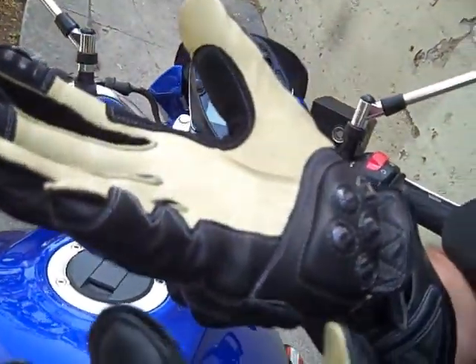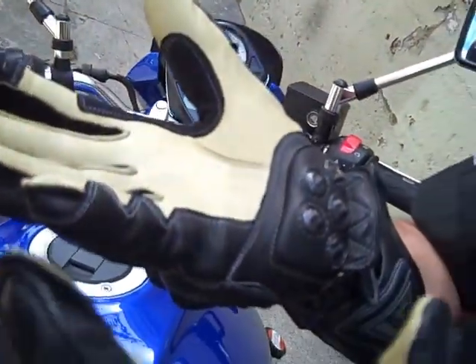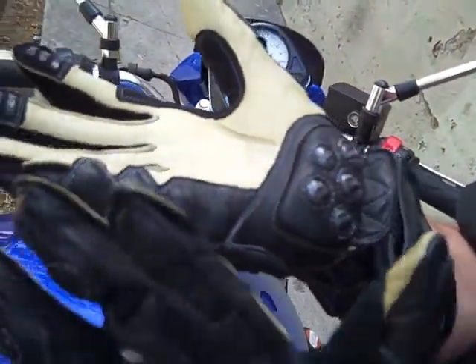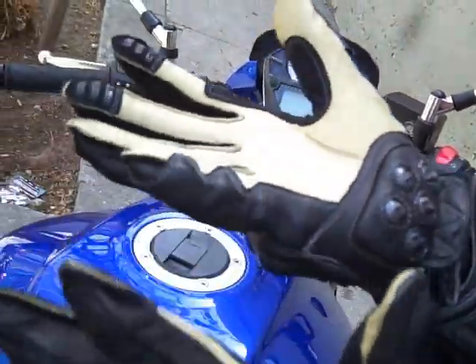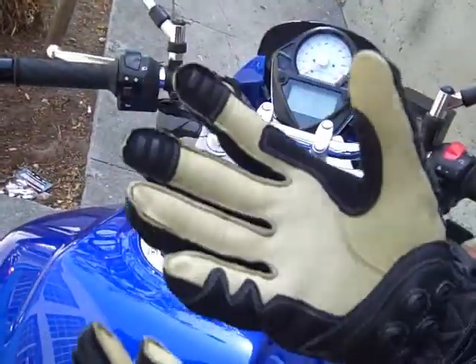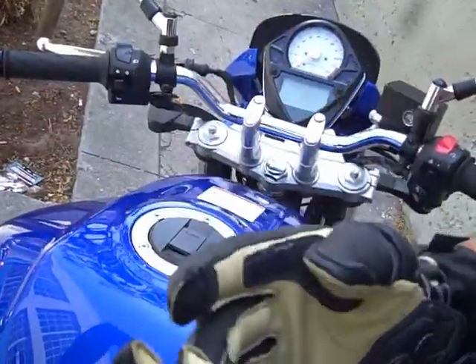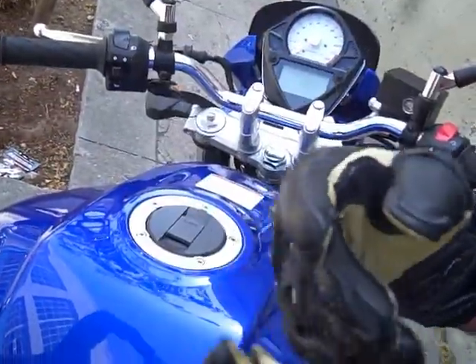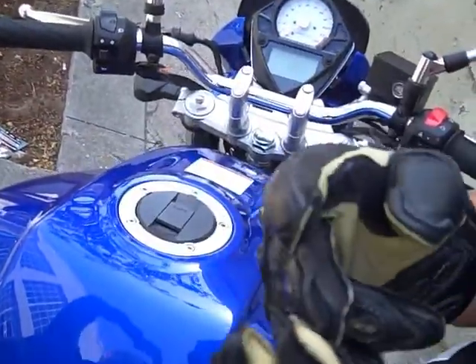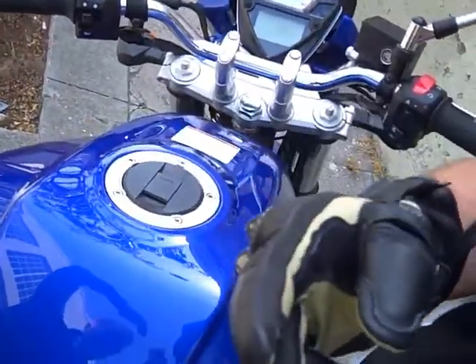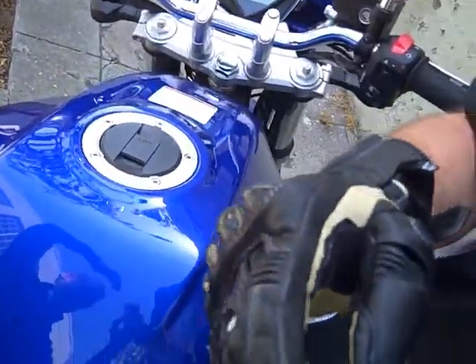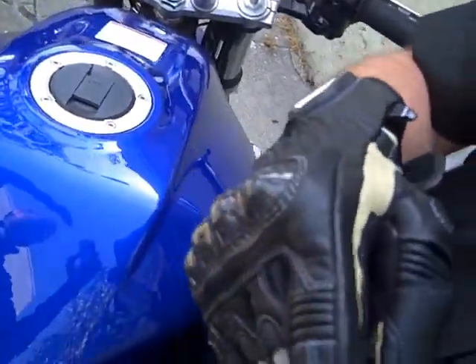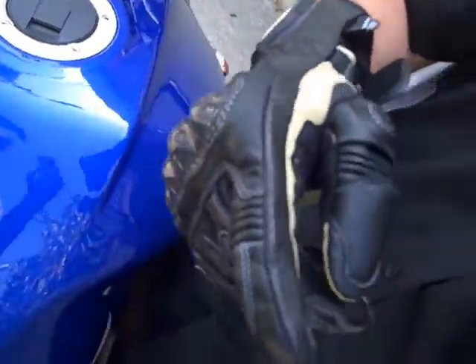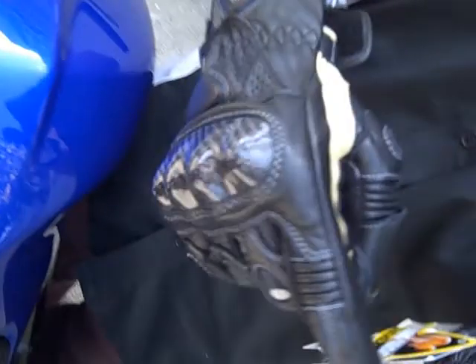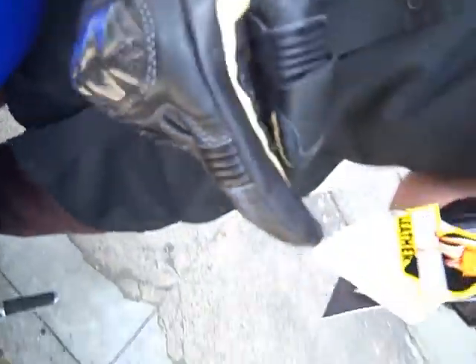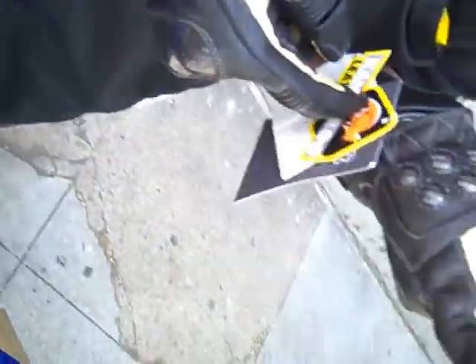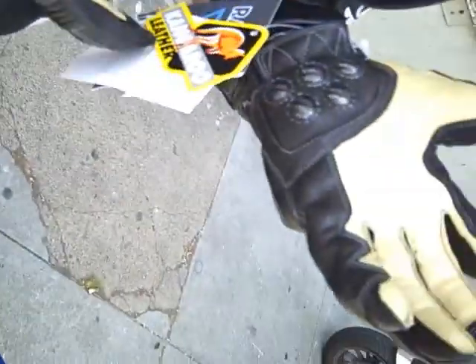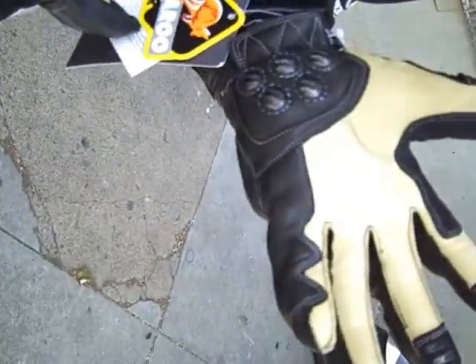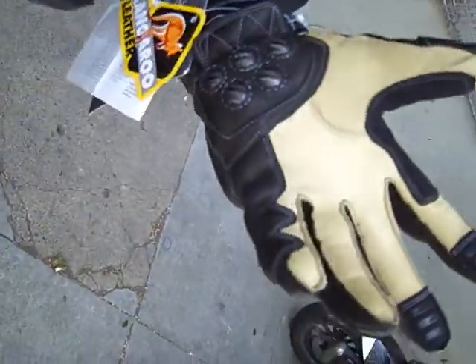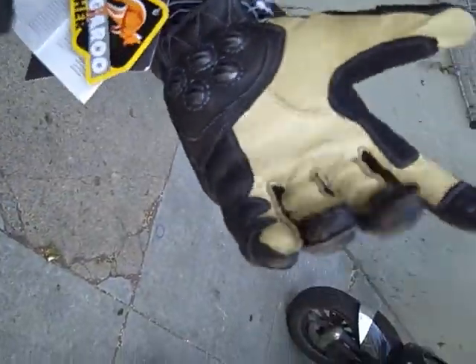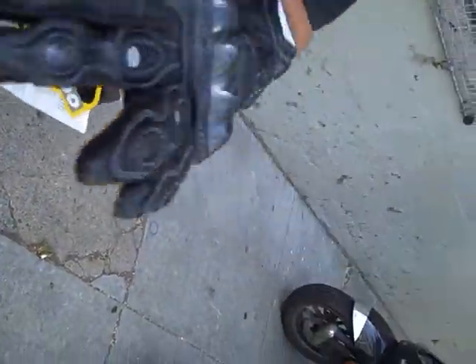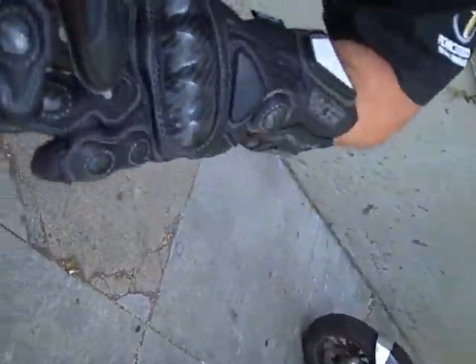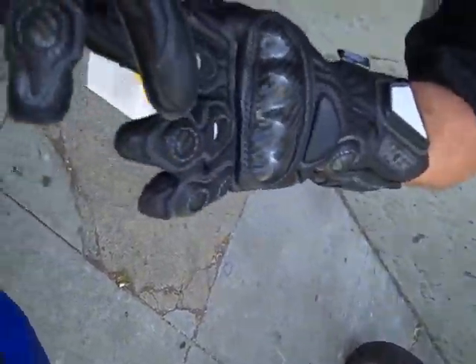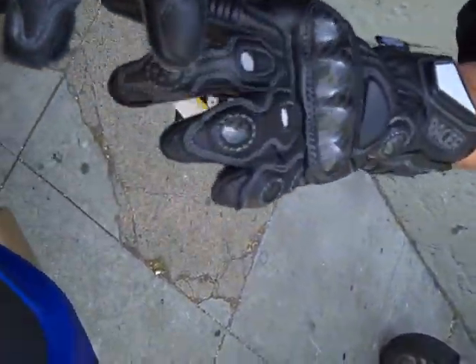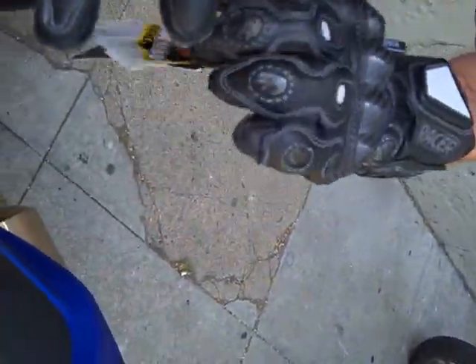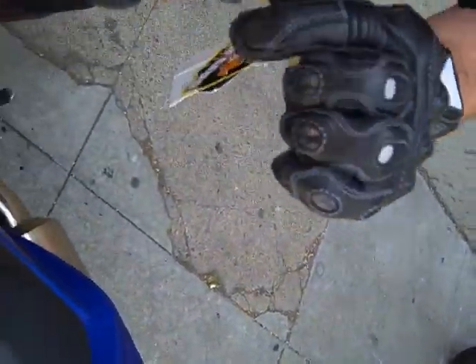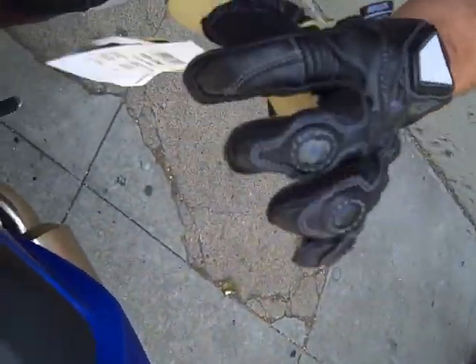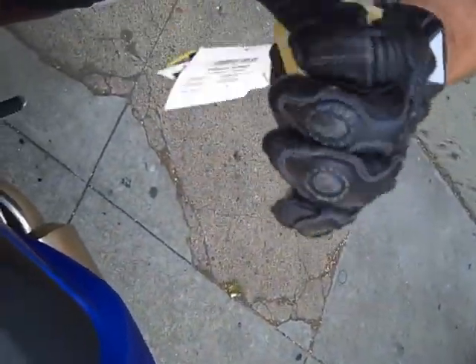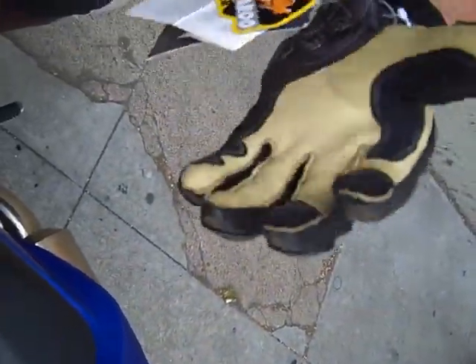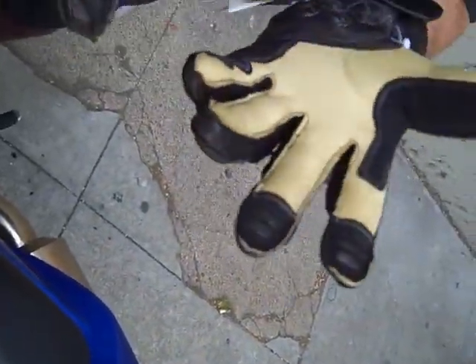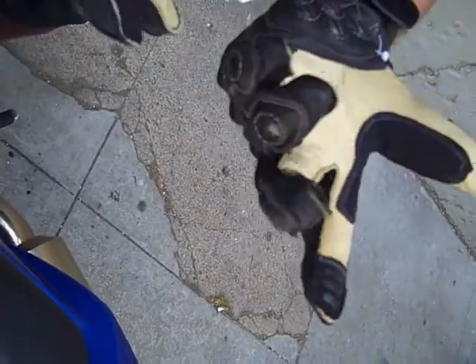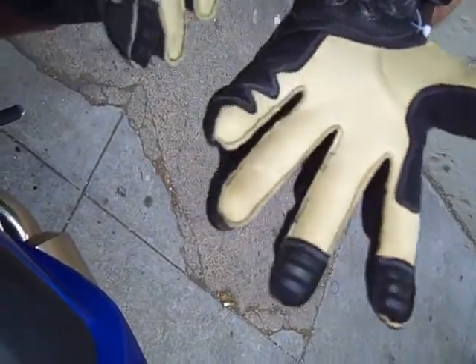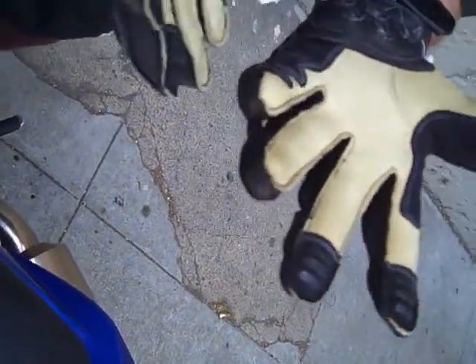So anytime that you do go down, the most common injury is the pinky going down. It happened to me once — I love that feature on a glove. I won't wear a pair of gloves without it.